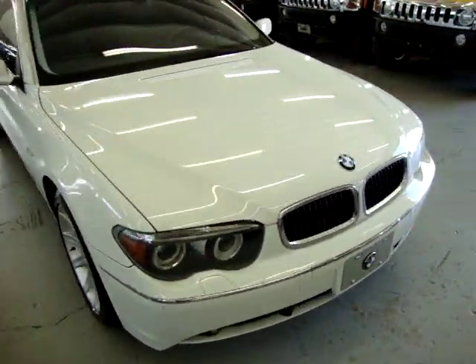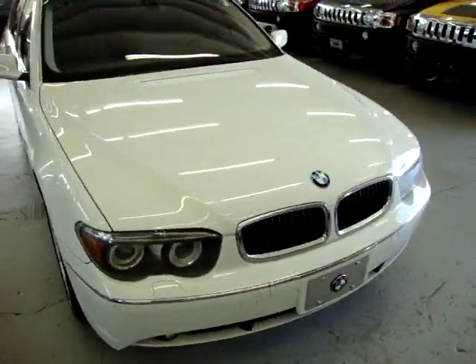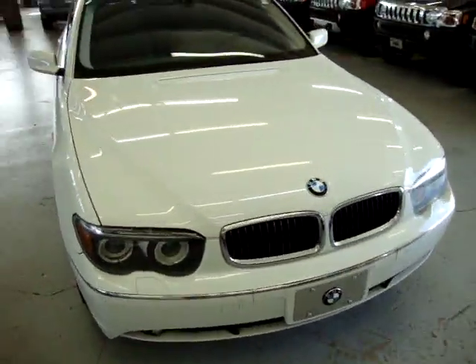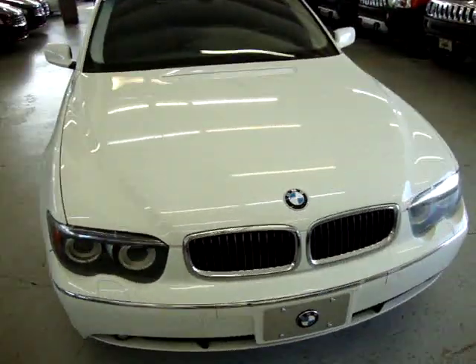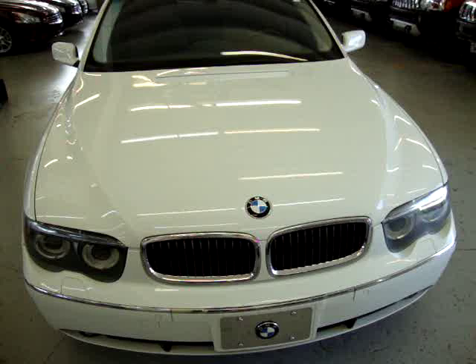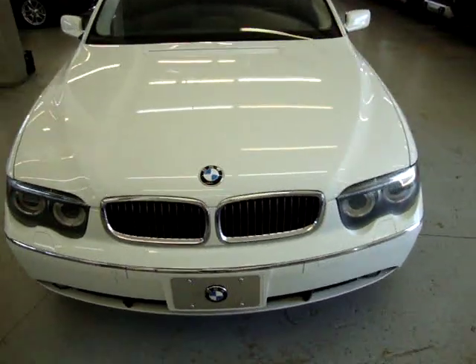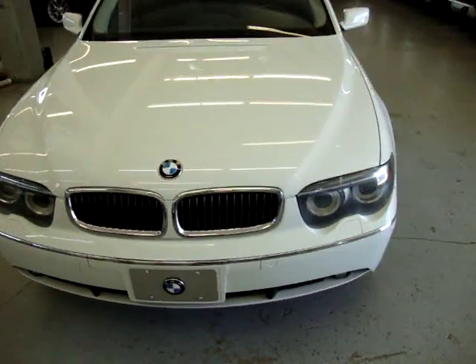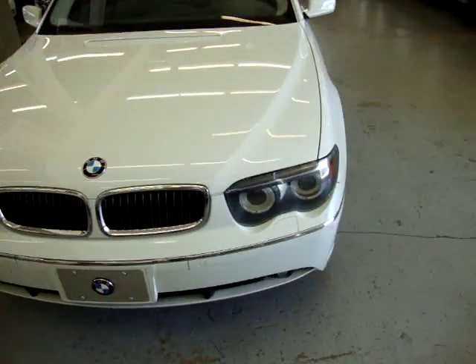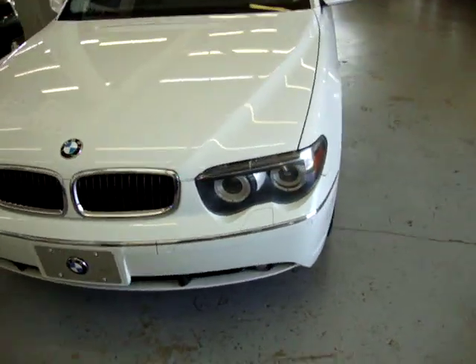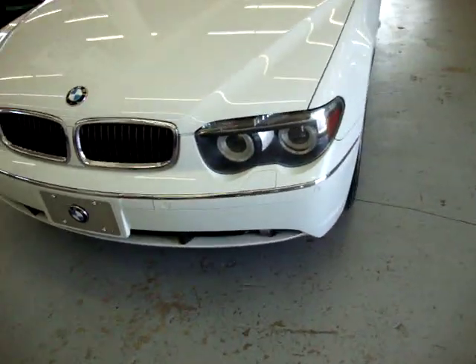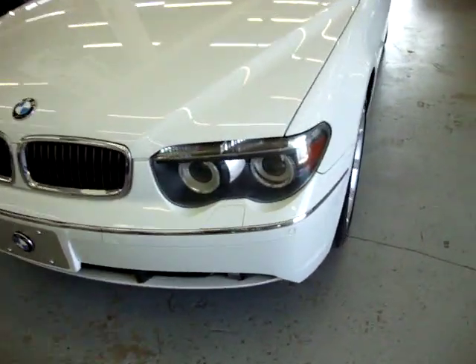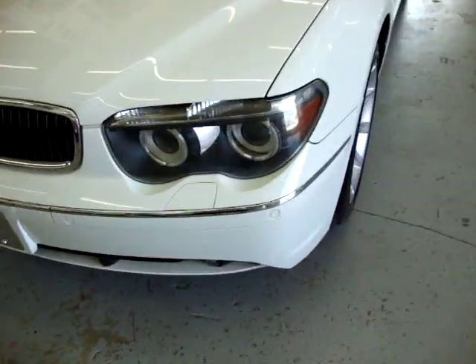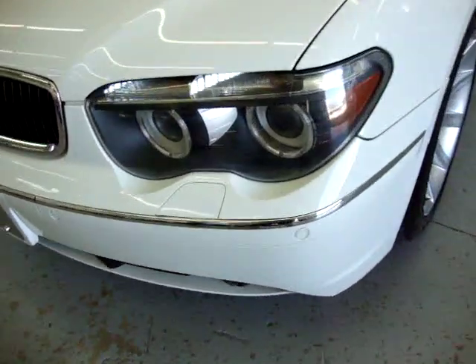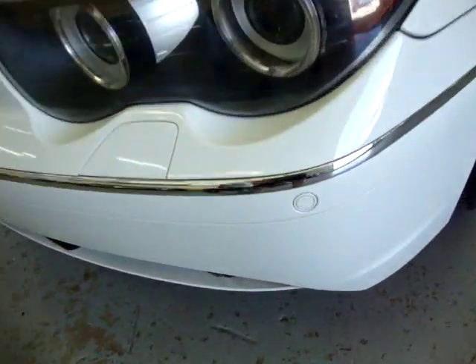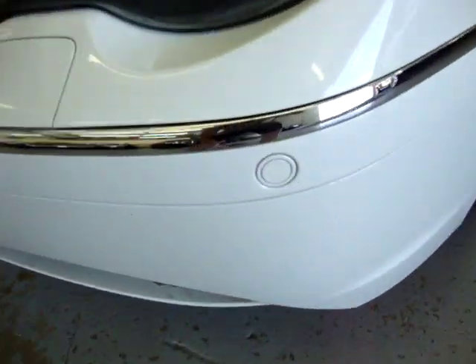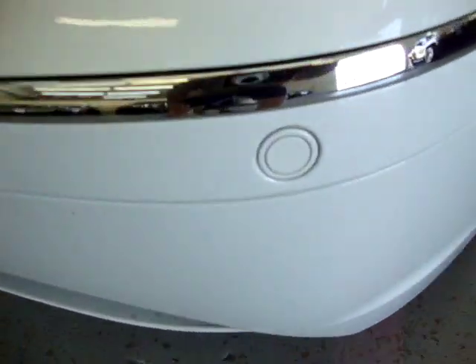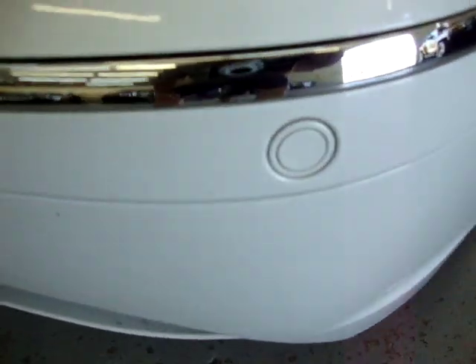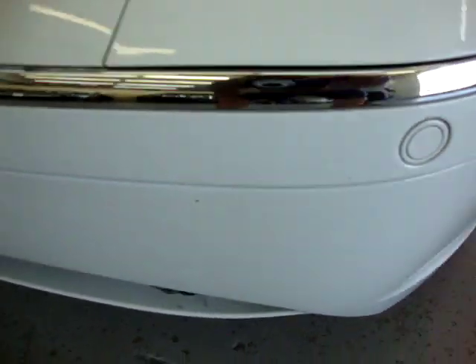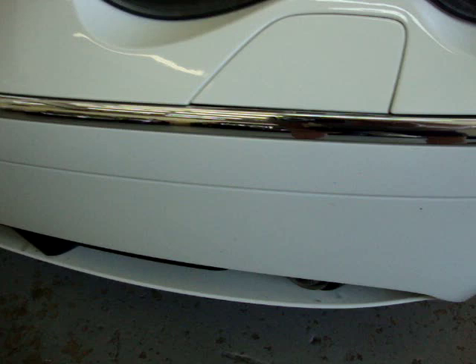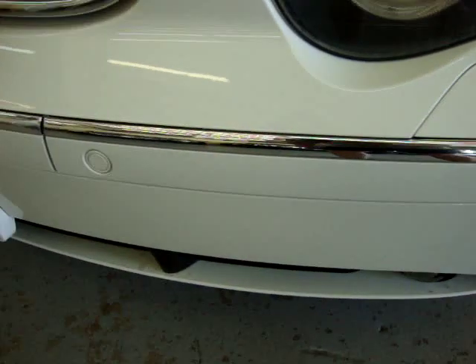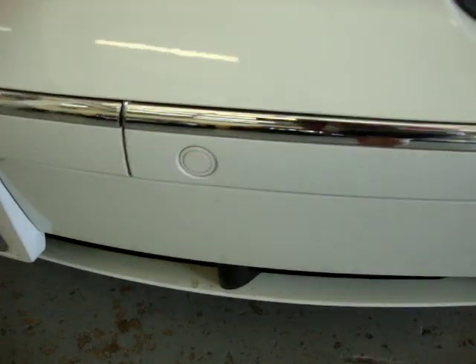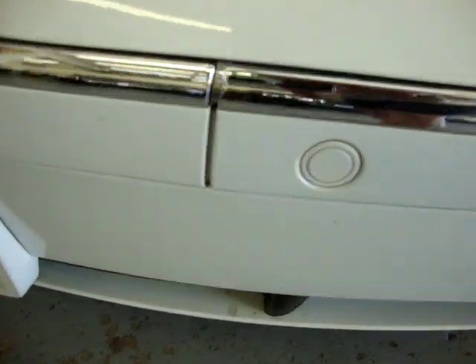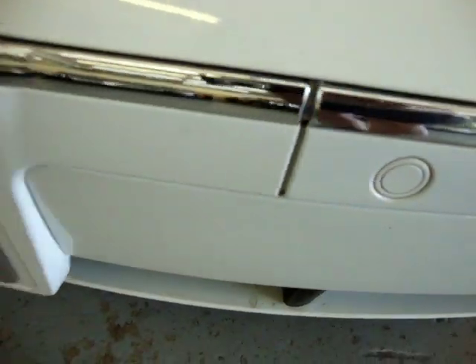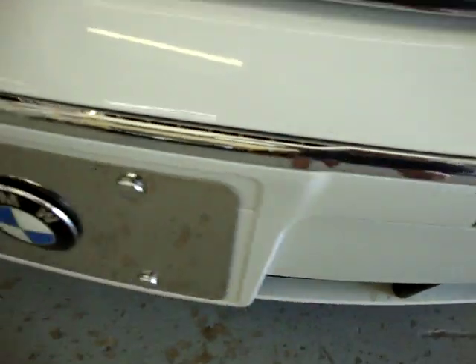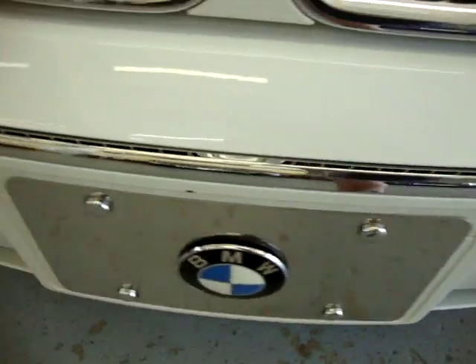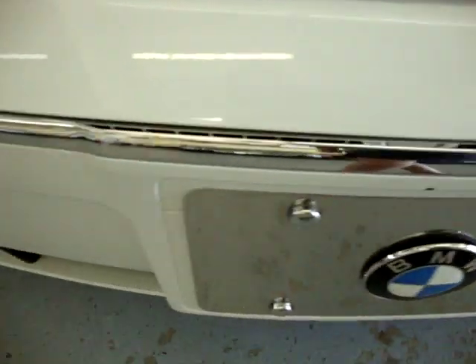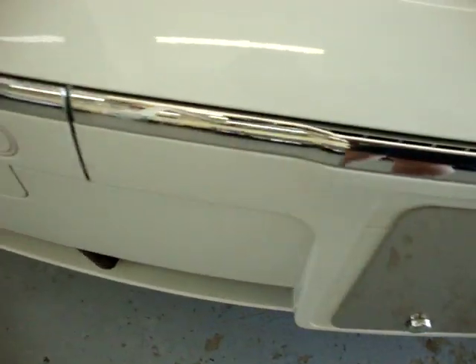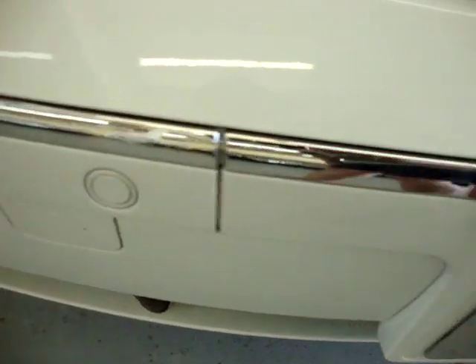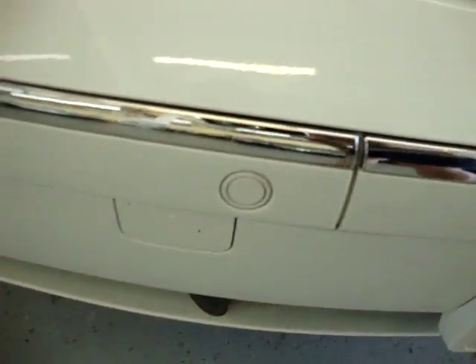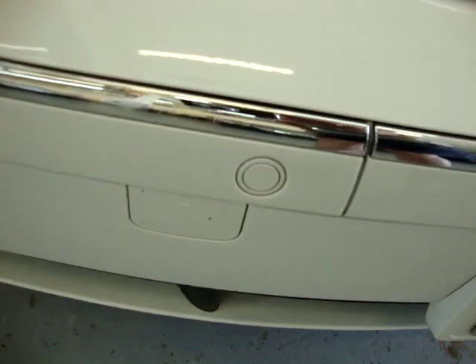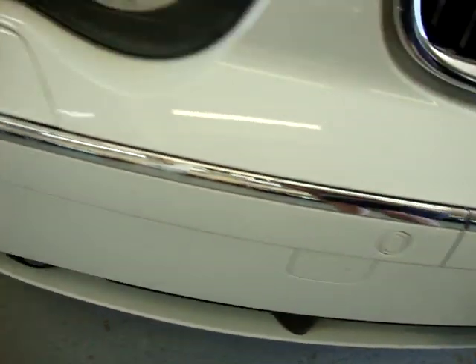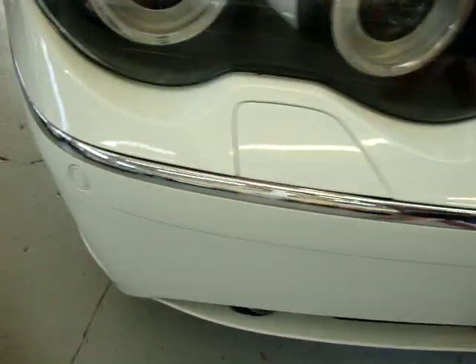We're going to get inside the vehicle now and show you some of the options. One of the many options - it's got front bumper sensors and it's got them also in the back. These help you to park the vehicle.